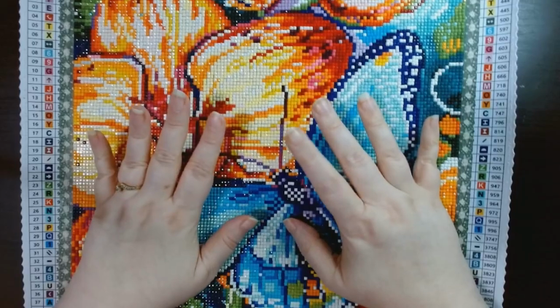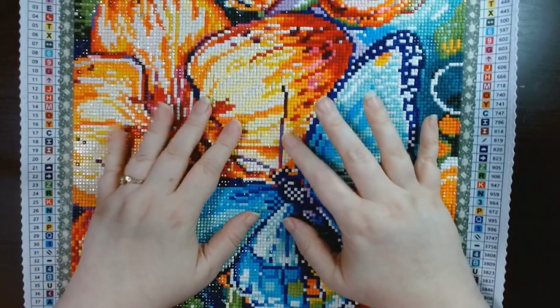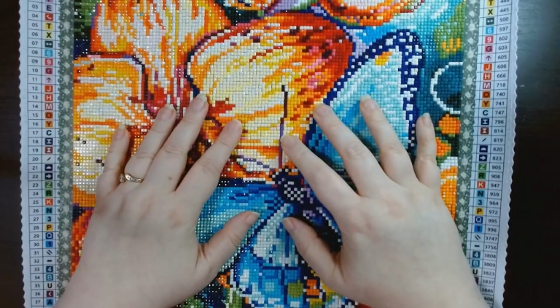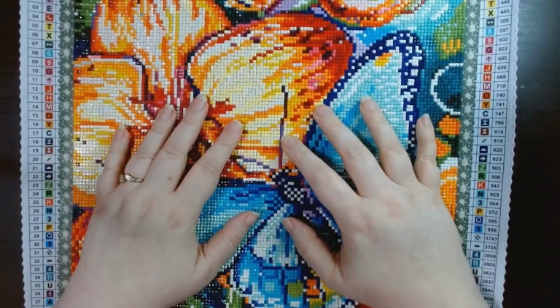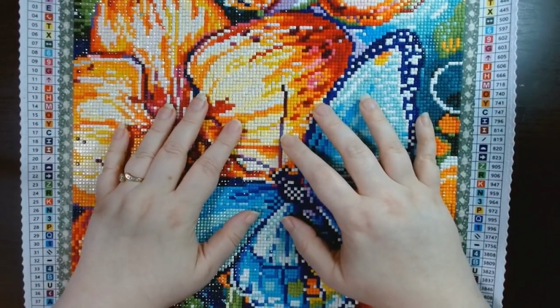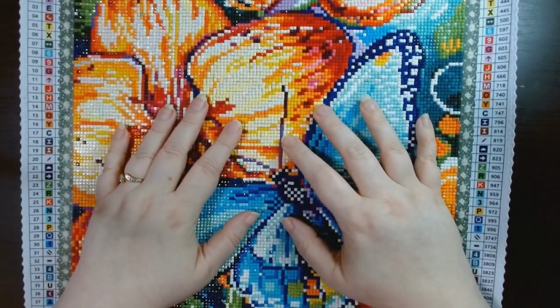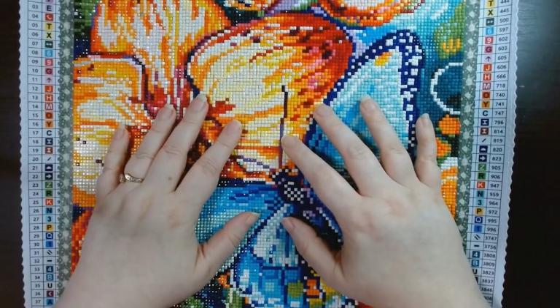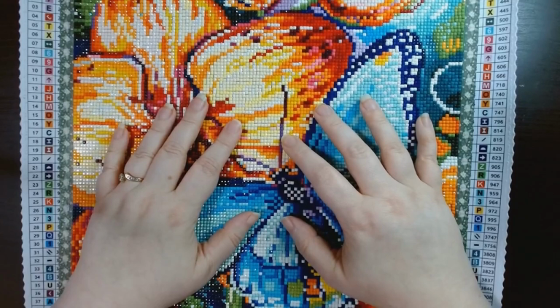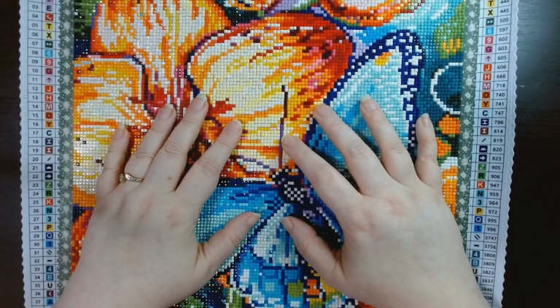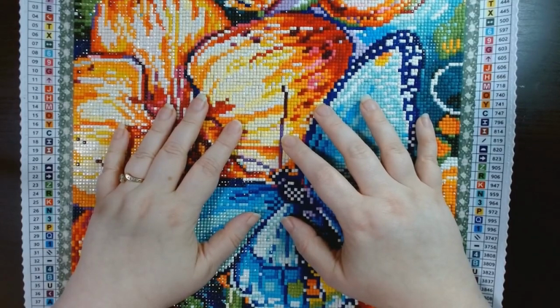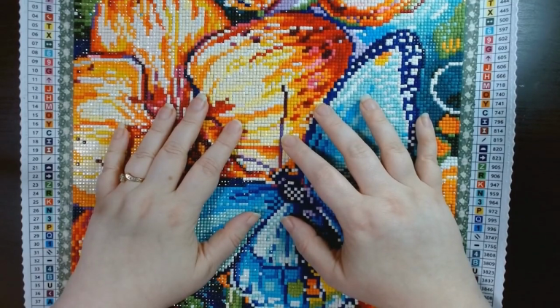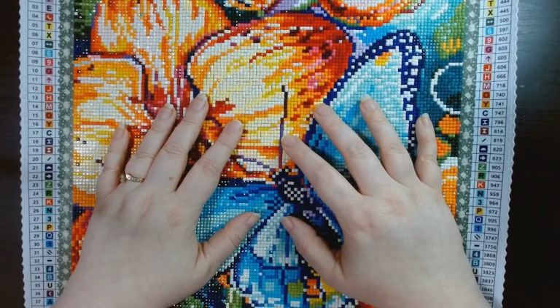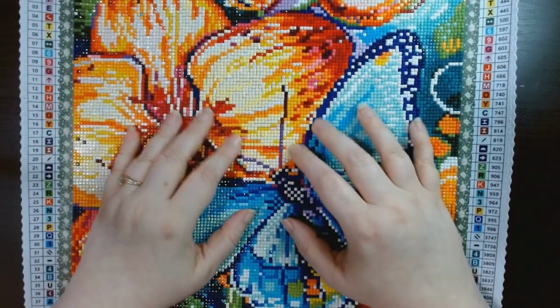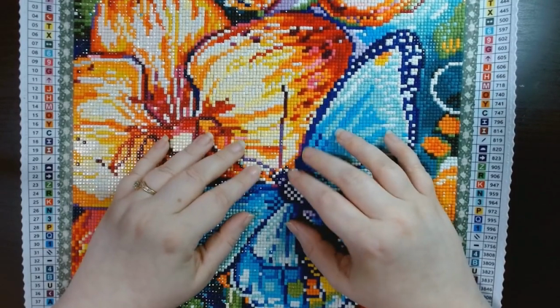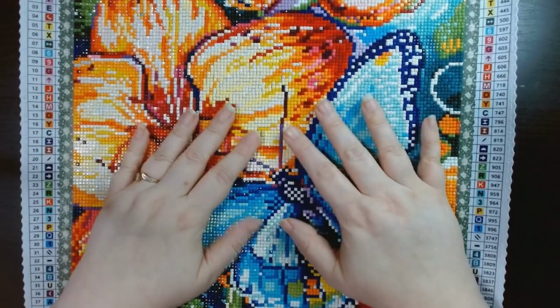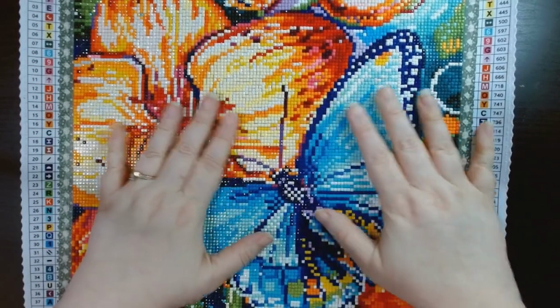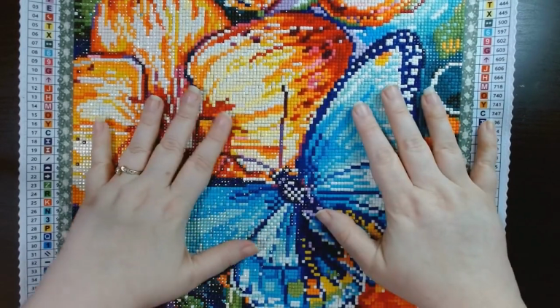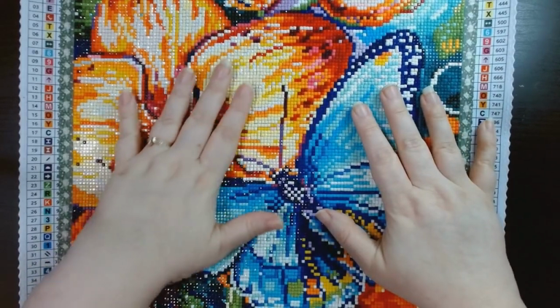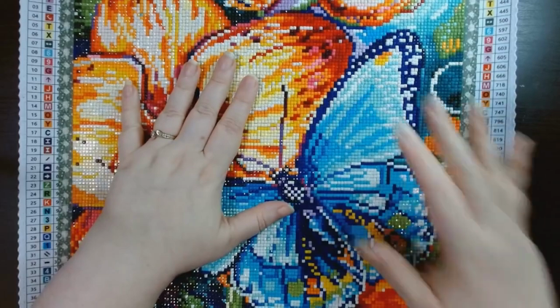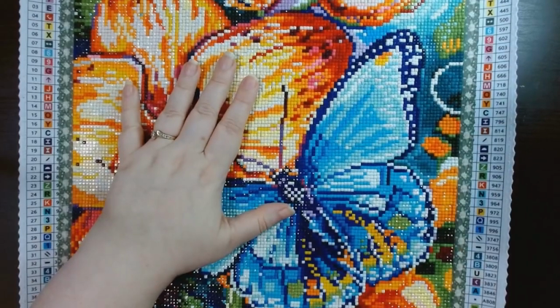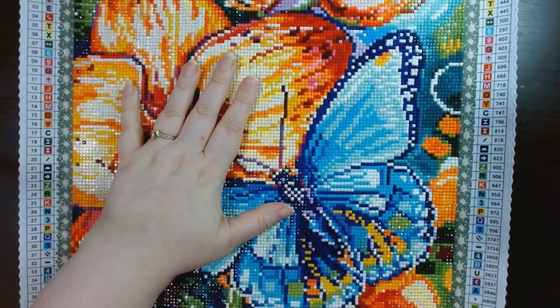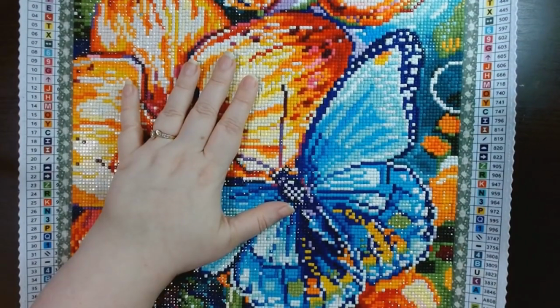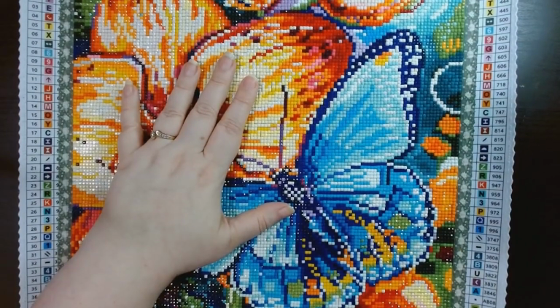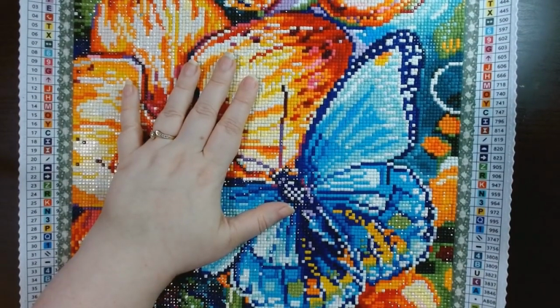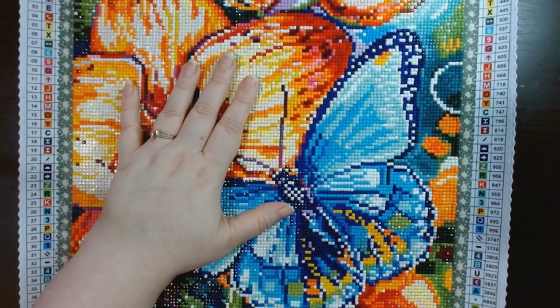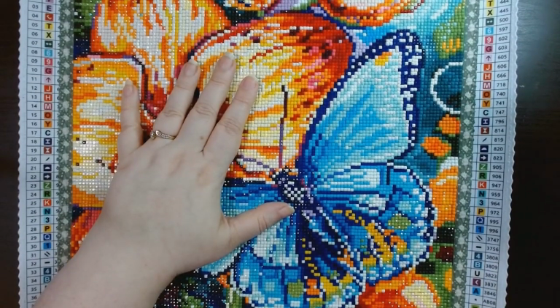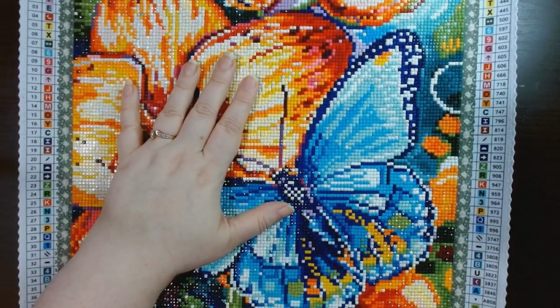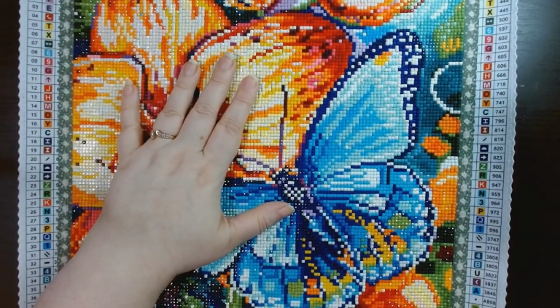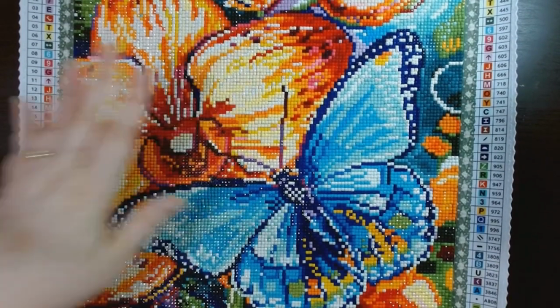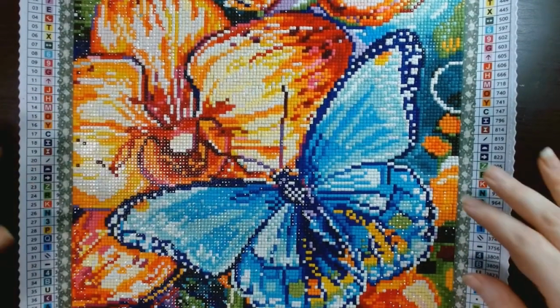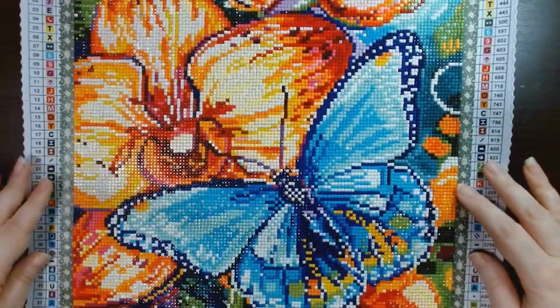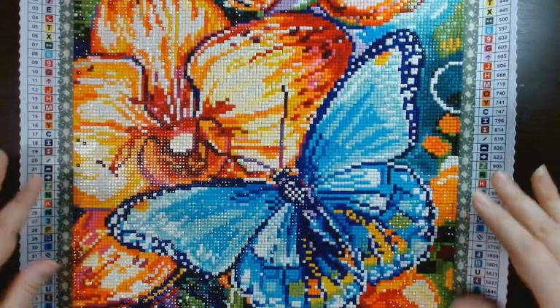Hello everyone and welcome back to my channel Jennifer and Diamonds. I am Jennifer, if you are new here welcome on in and I hope you enjoy your stay. Today we are doing a post review for this Dreamers Designs canvas.